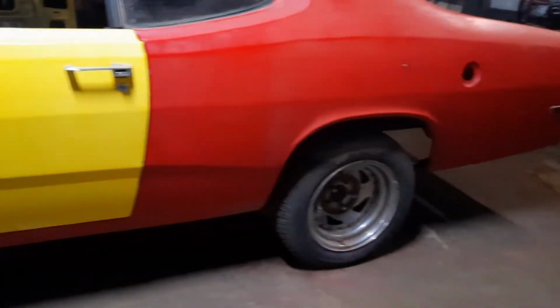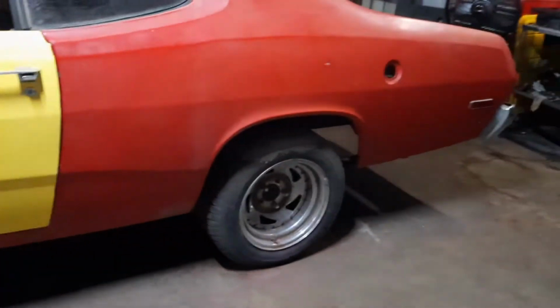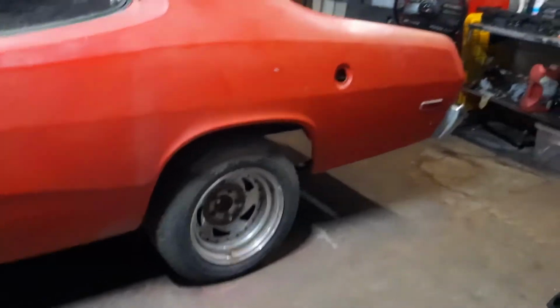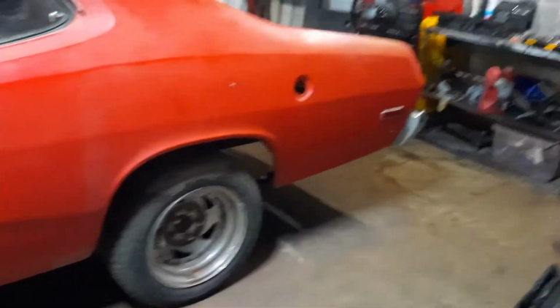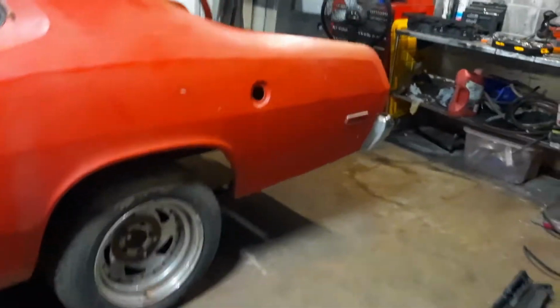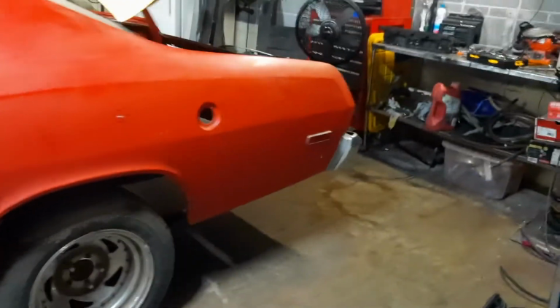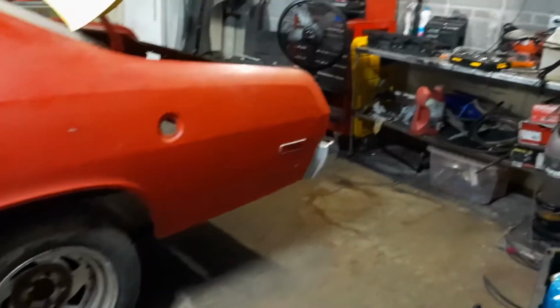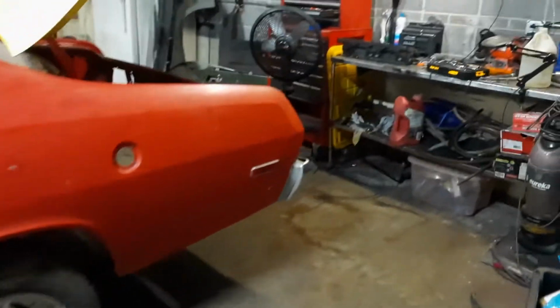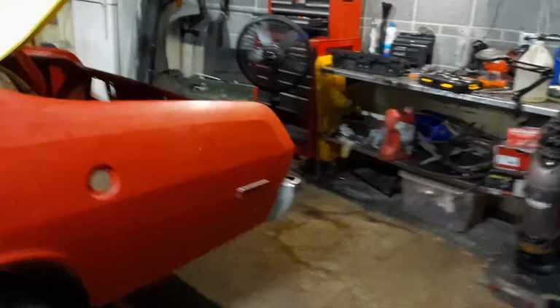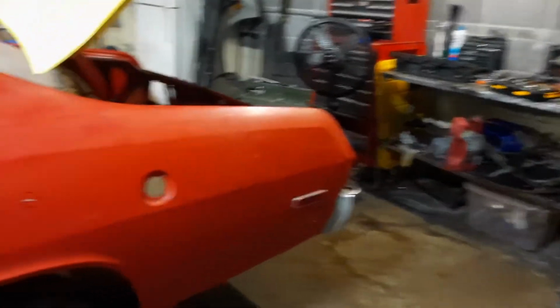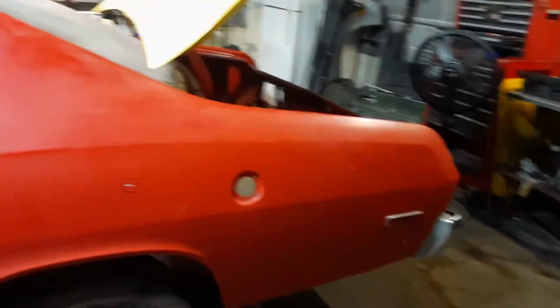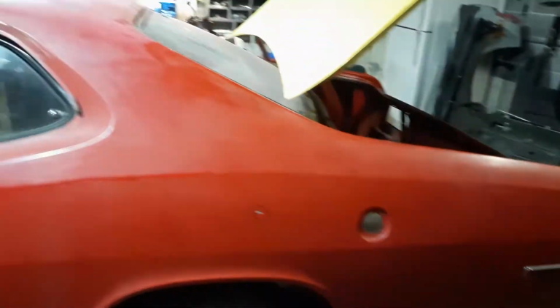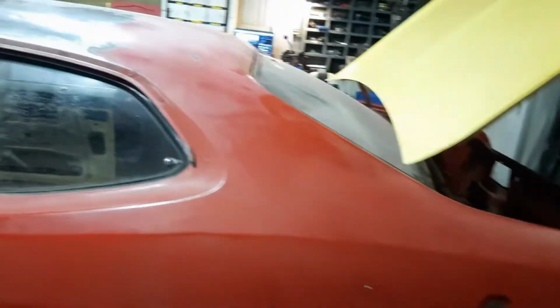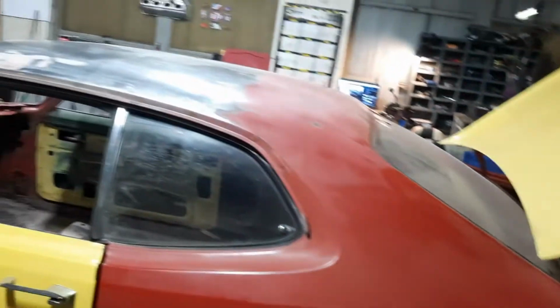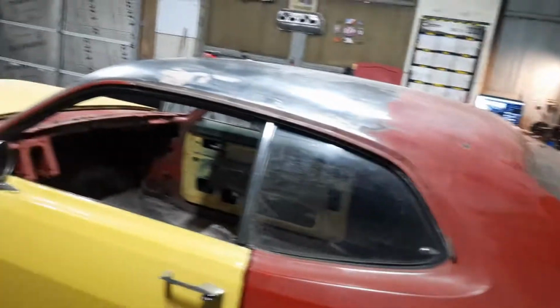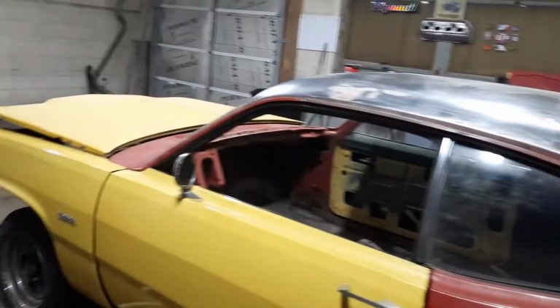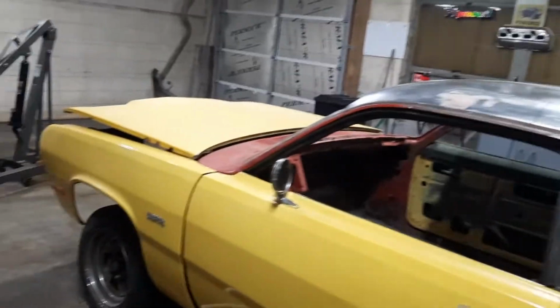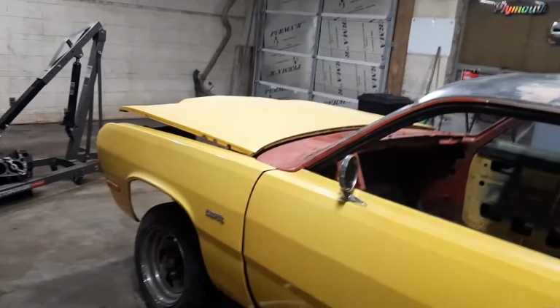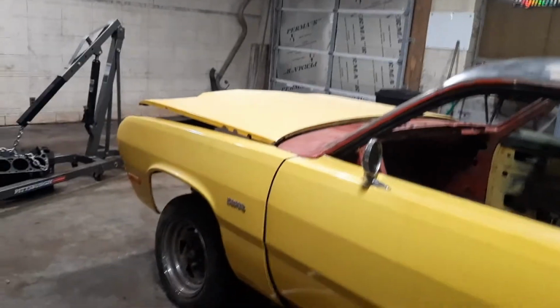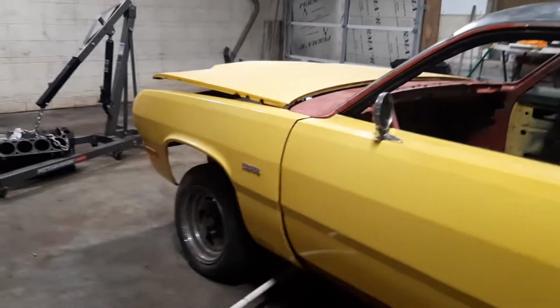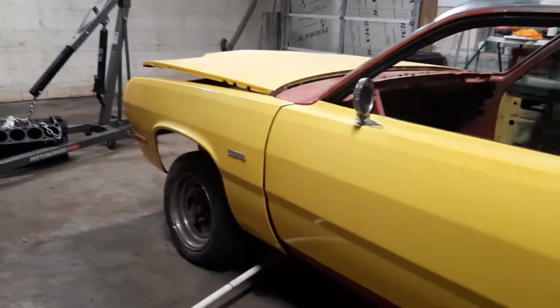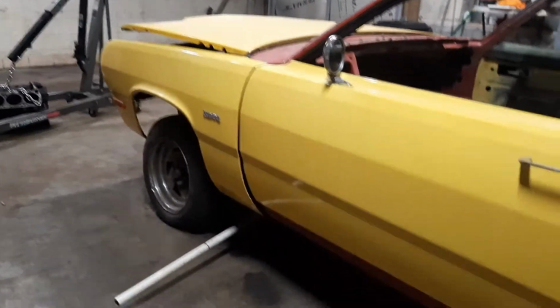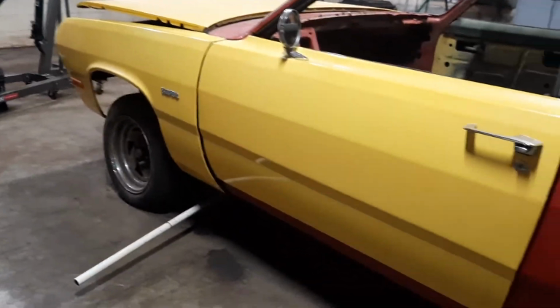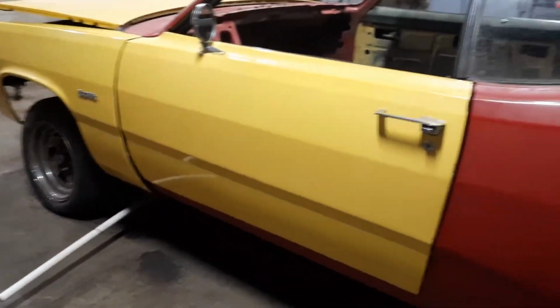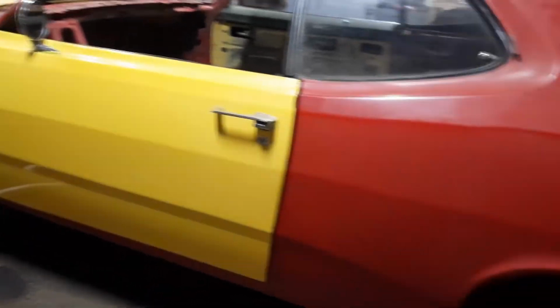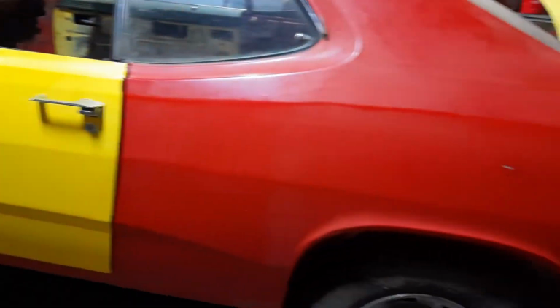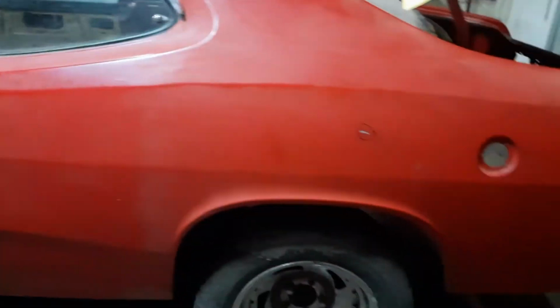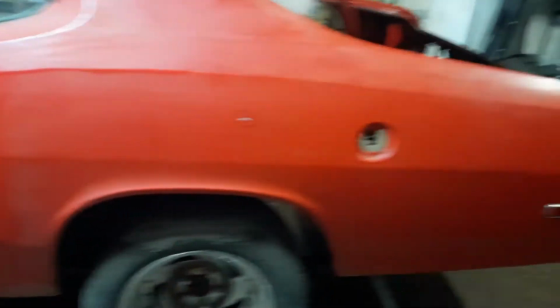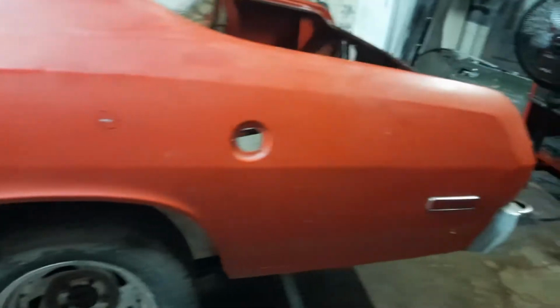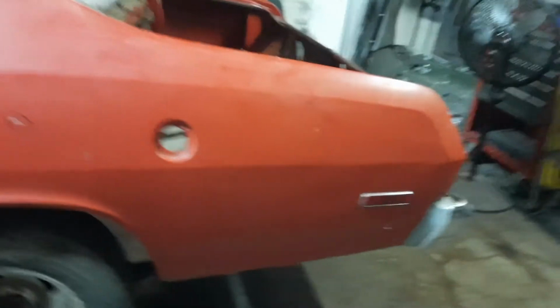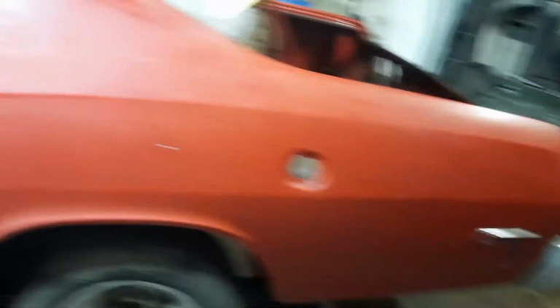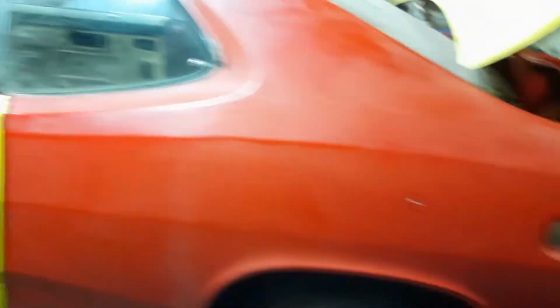I'm really big into drag racing, and it may become a drag car. But it may just become a driver because it is in pretty good shape.